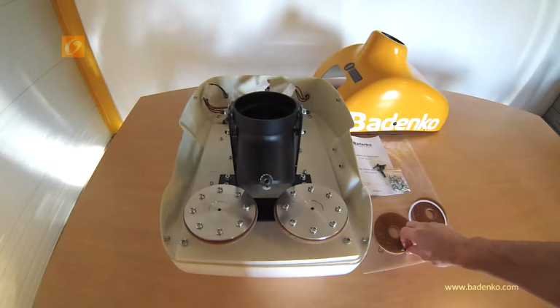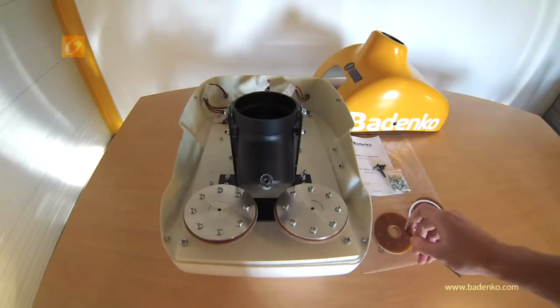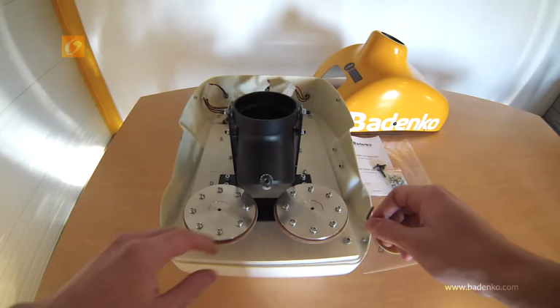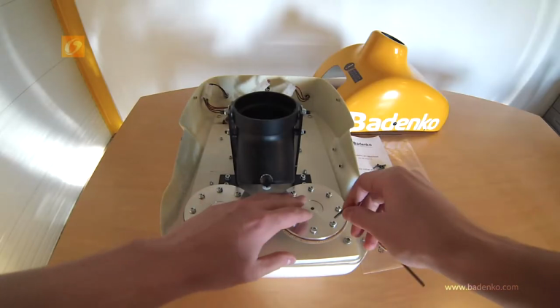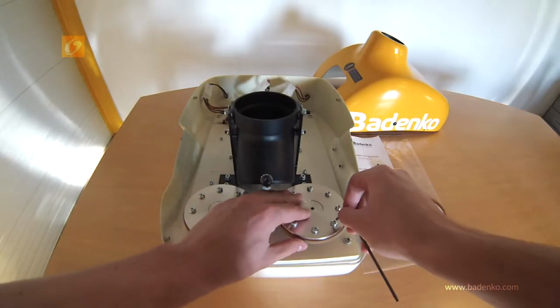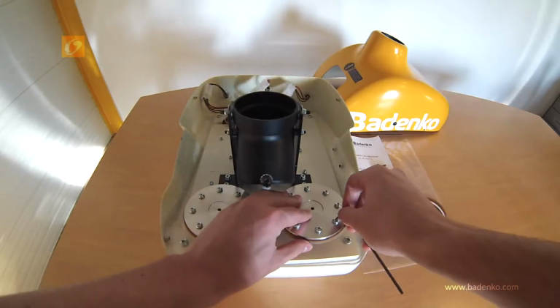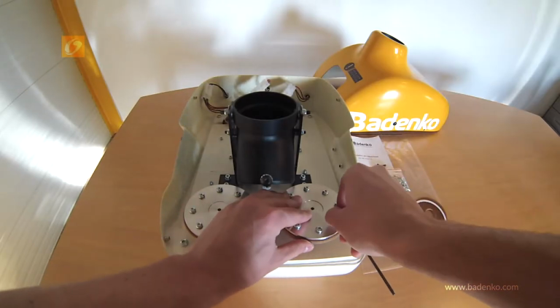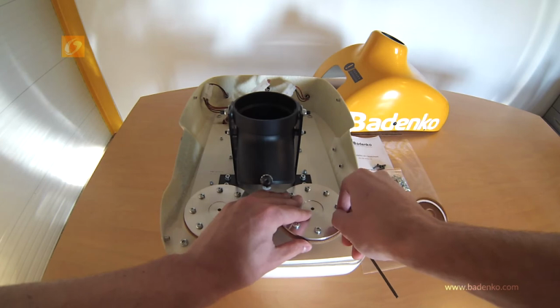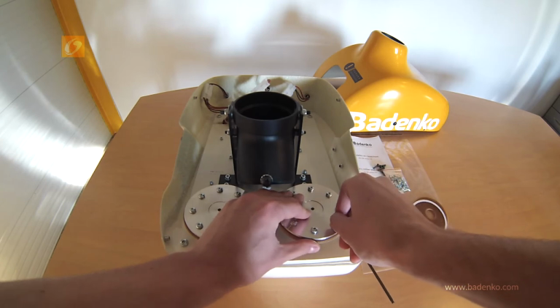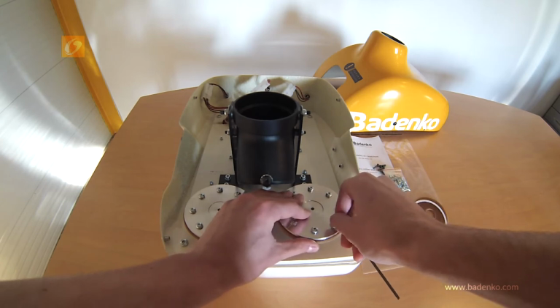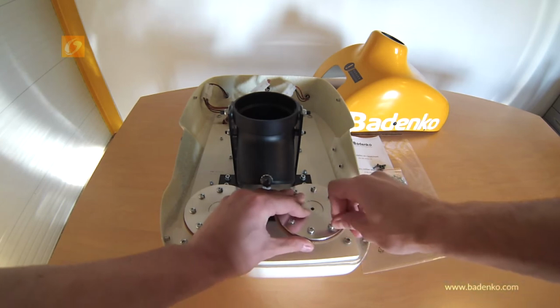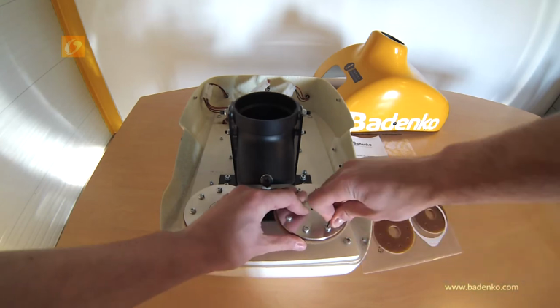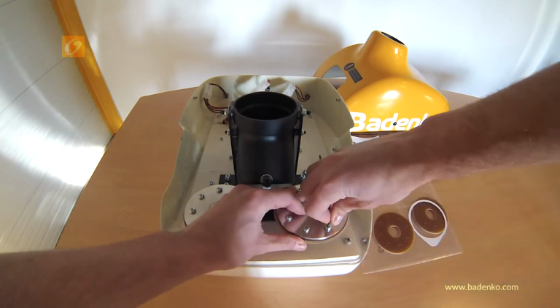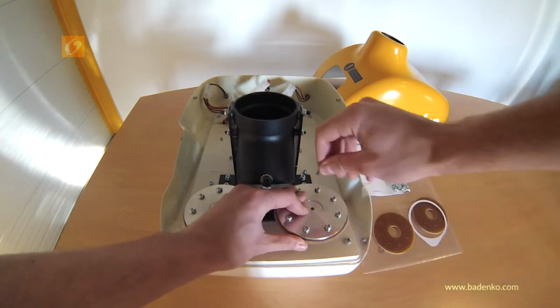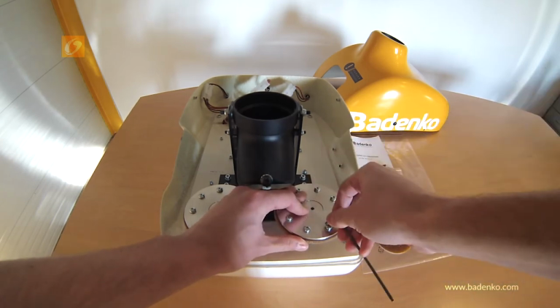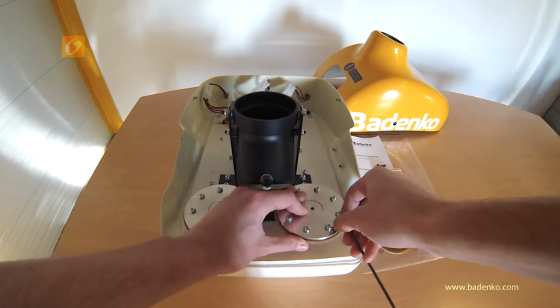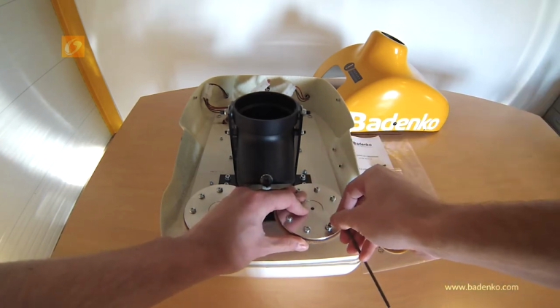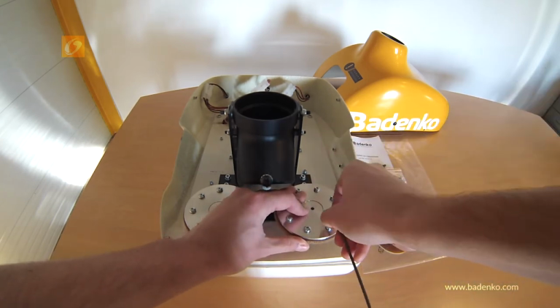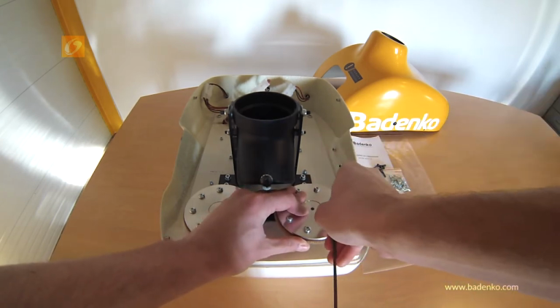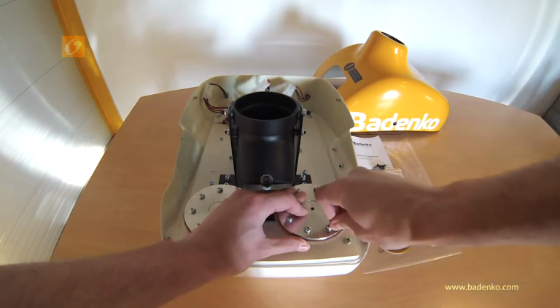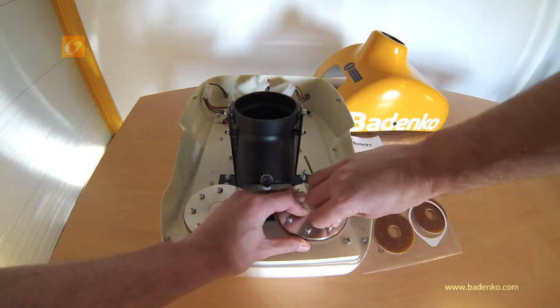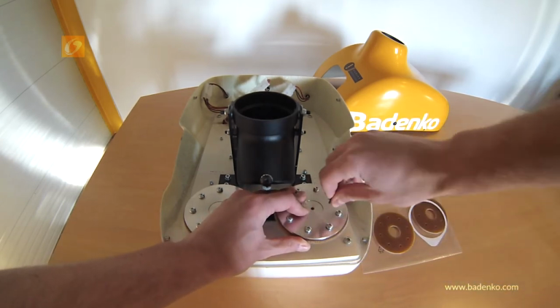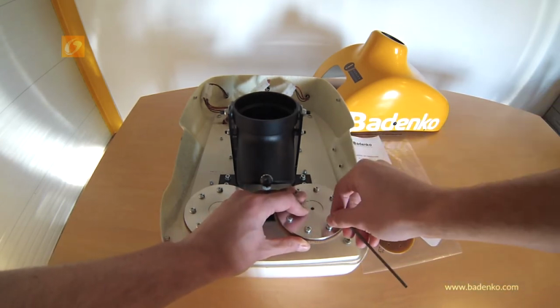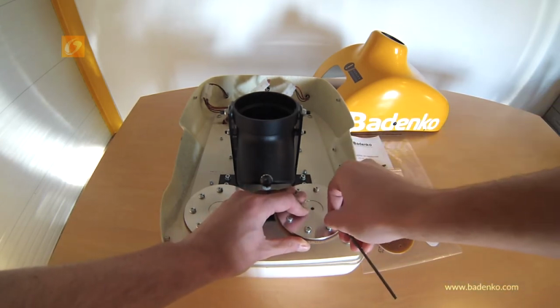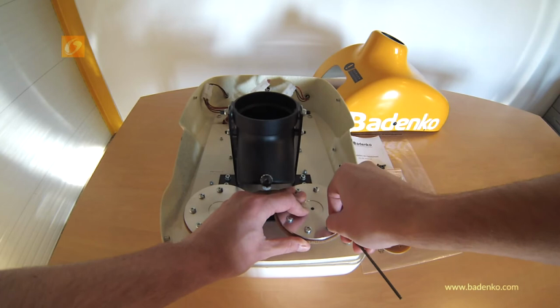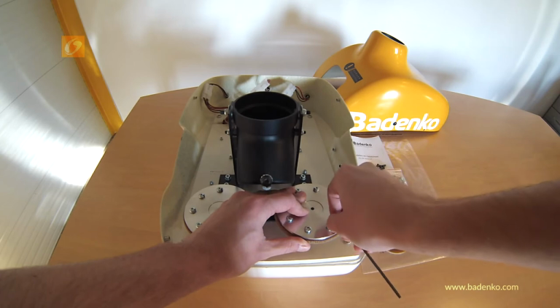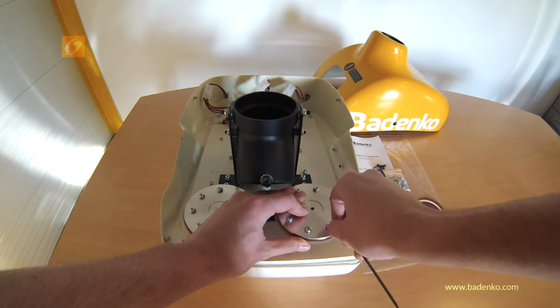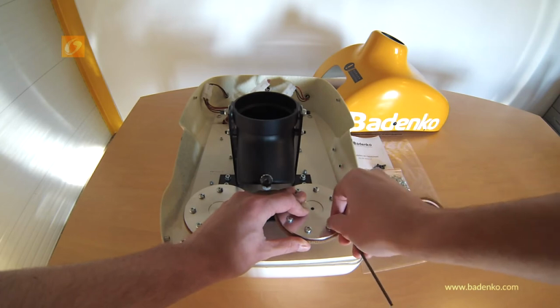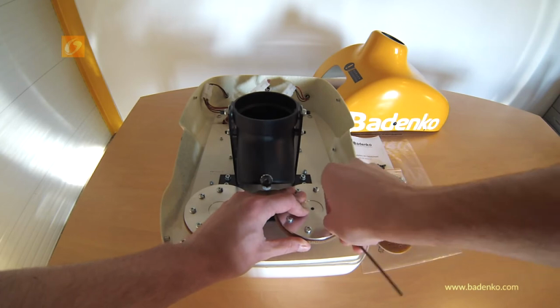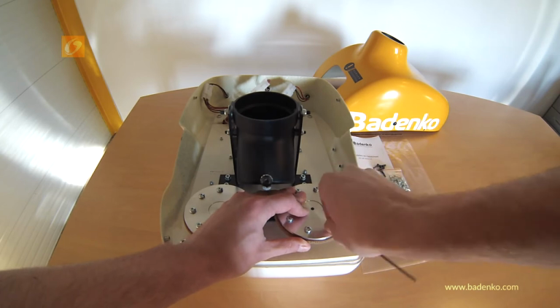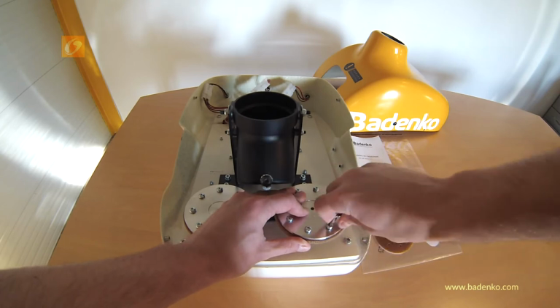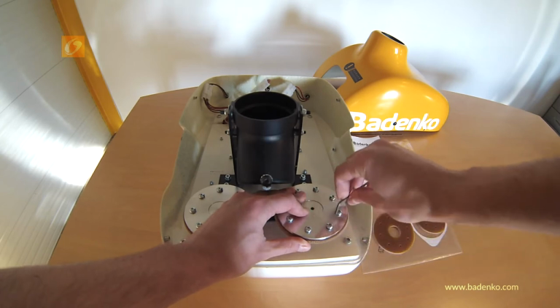Take the allen key to unscrew and remove the 8 screws and the rubber washers from the first roller. Watch out that you don't mix the old screws with the ones from the new kit.